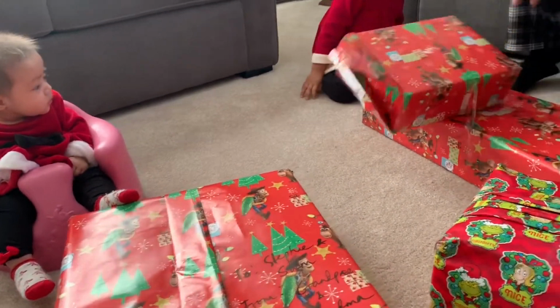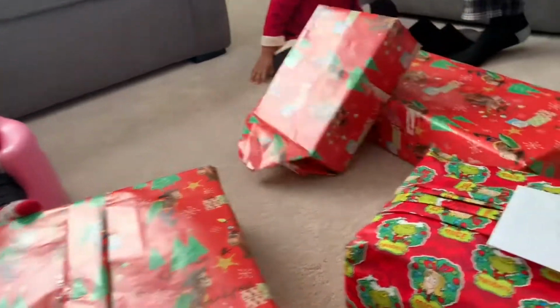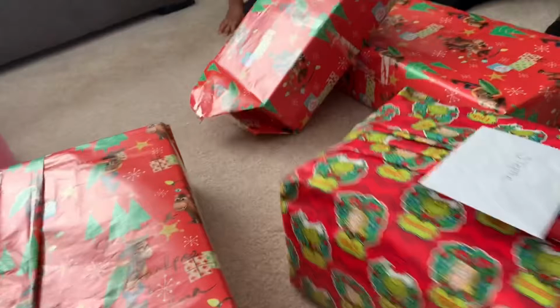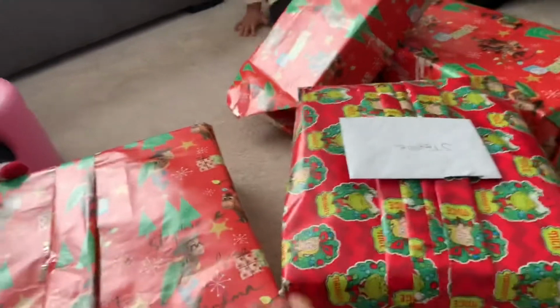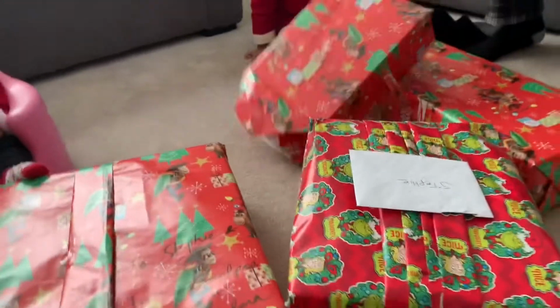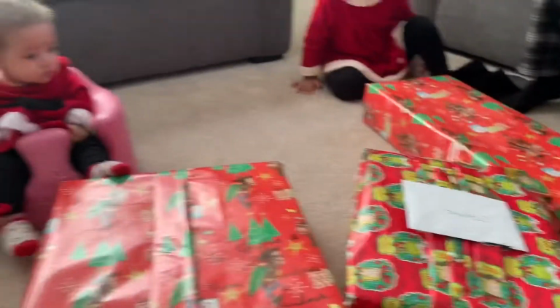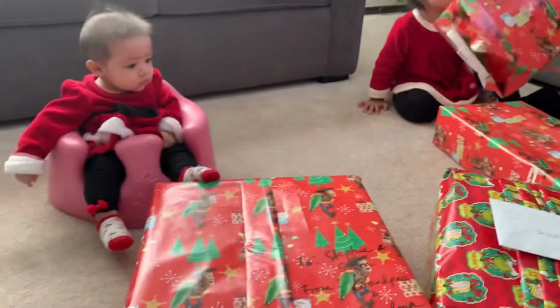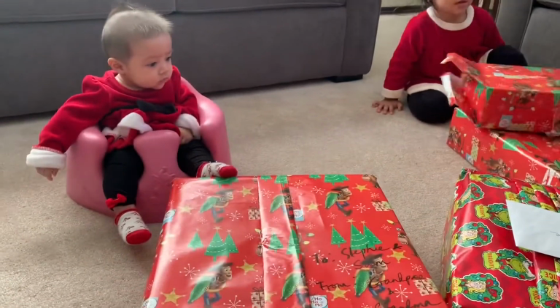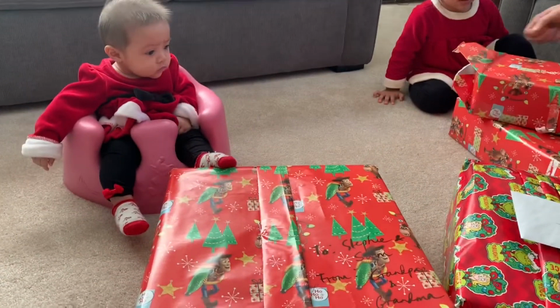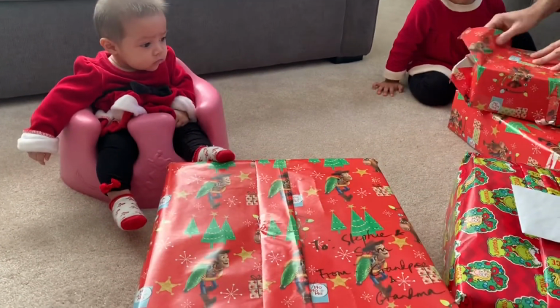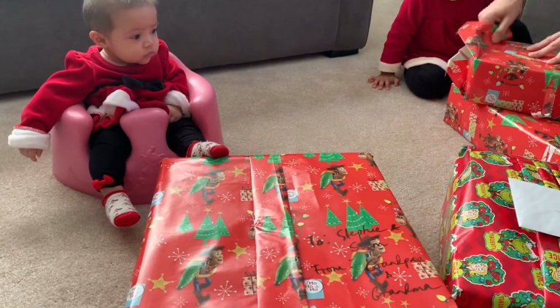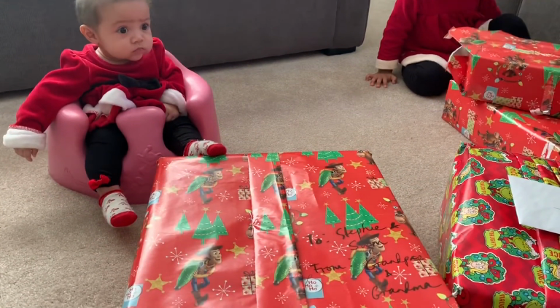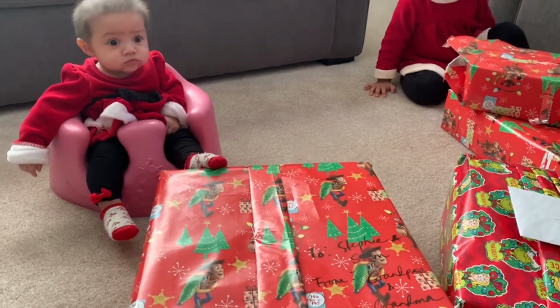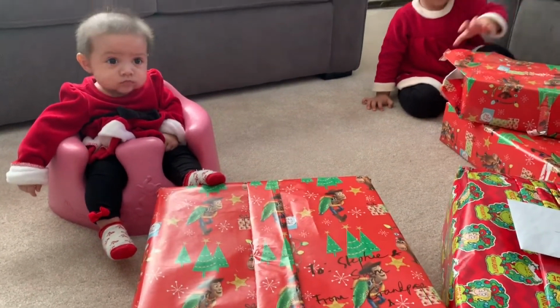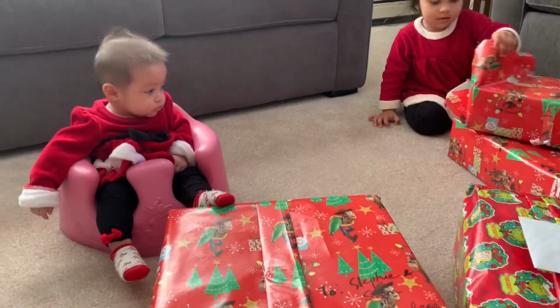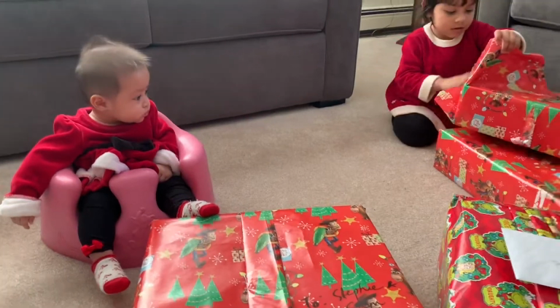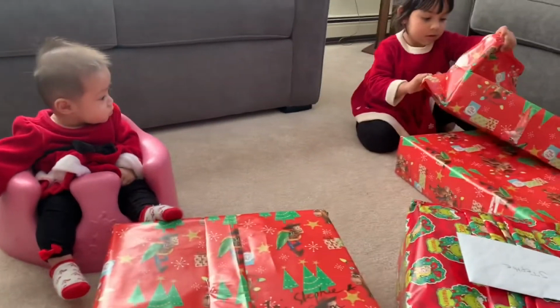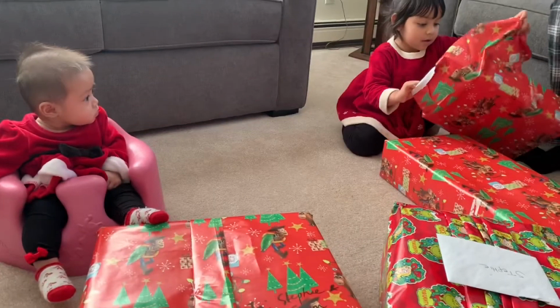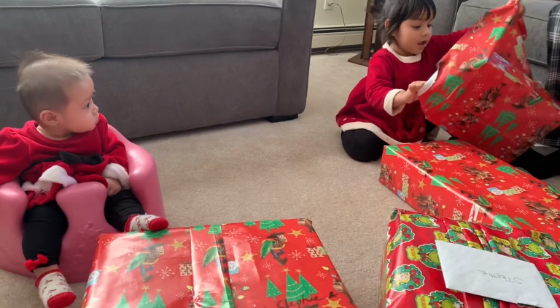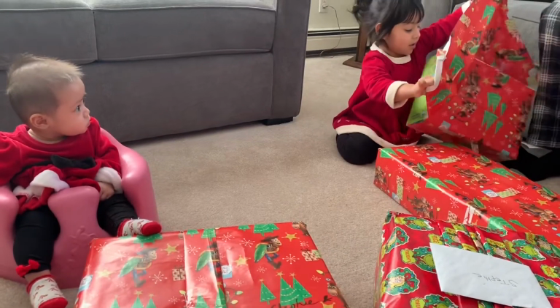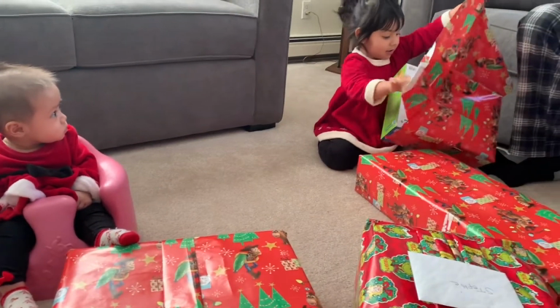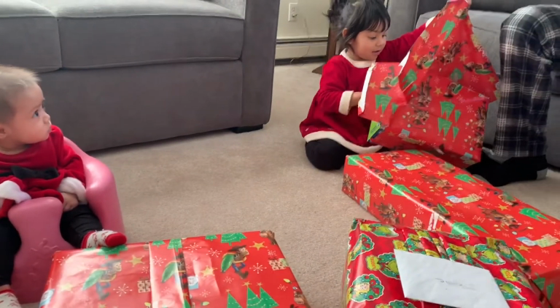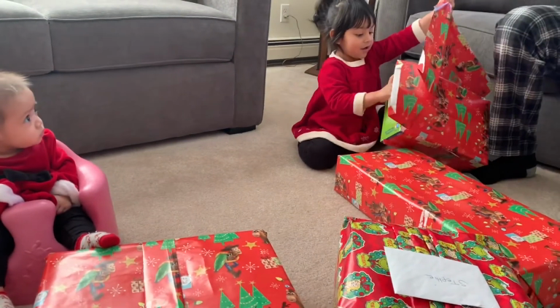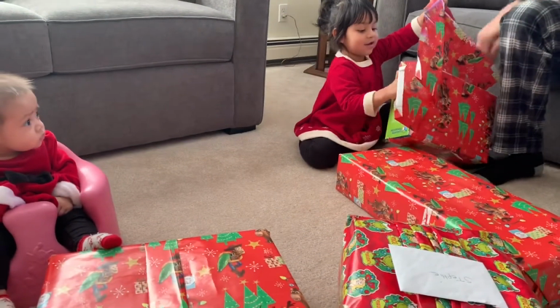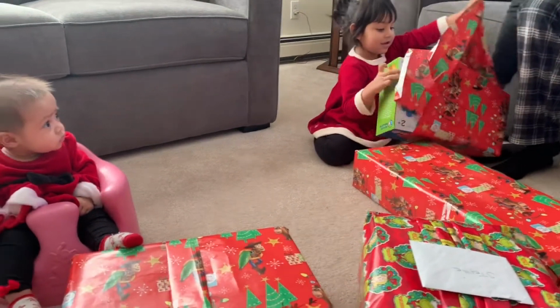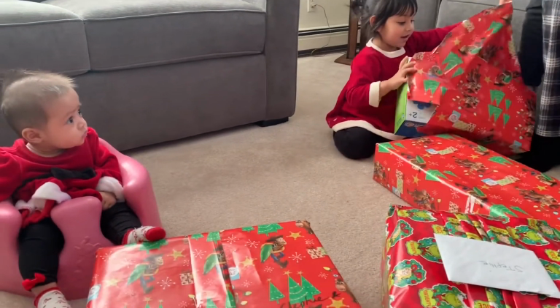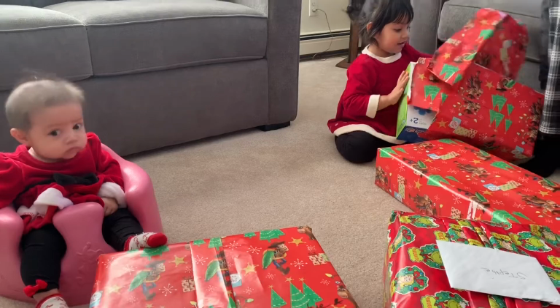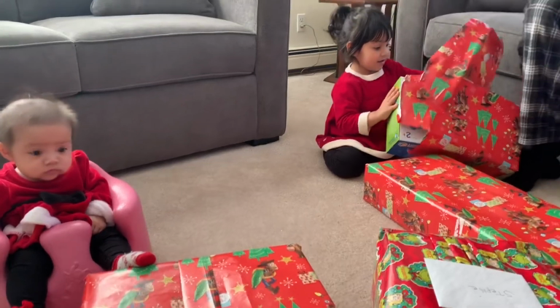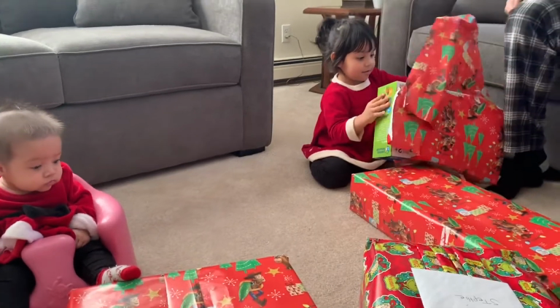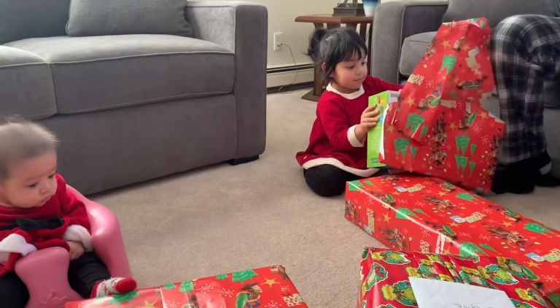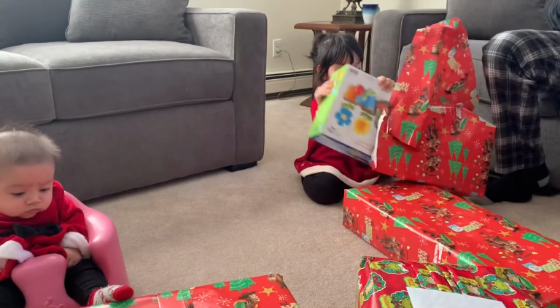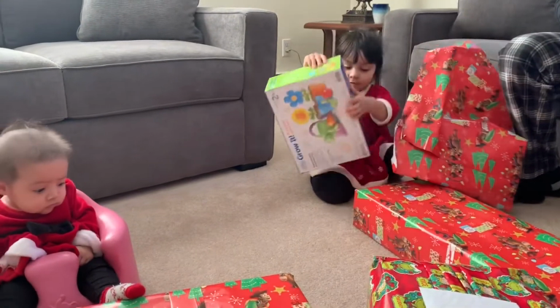Rip. This one too. What's in there? What's in there? Open. Open. Open. You open. There you go. Hooray! Hooray for Sebby! Oh, wow.